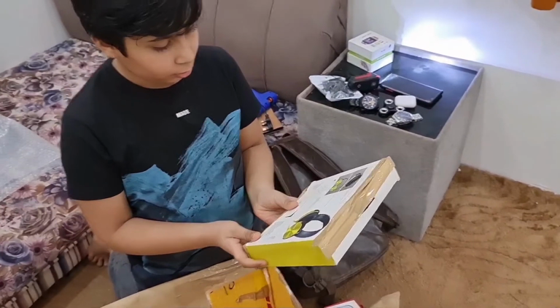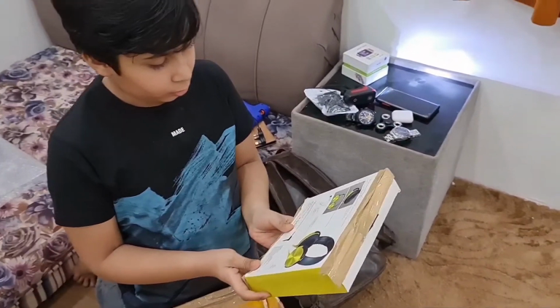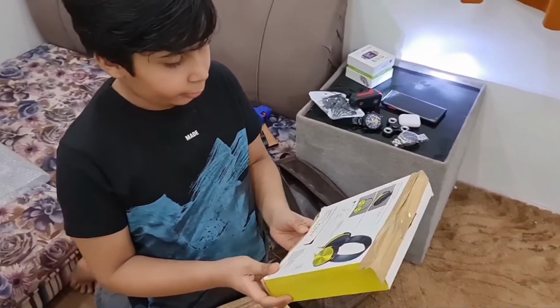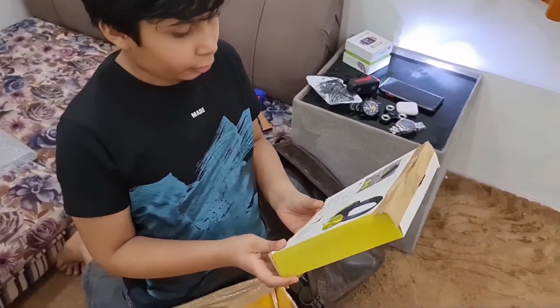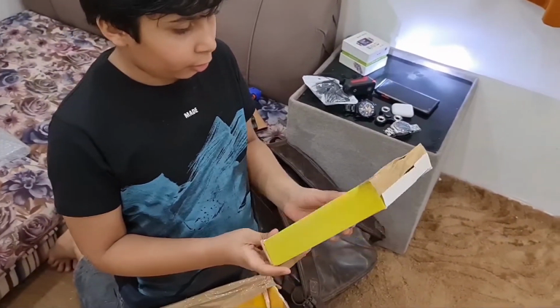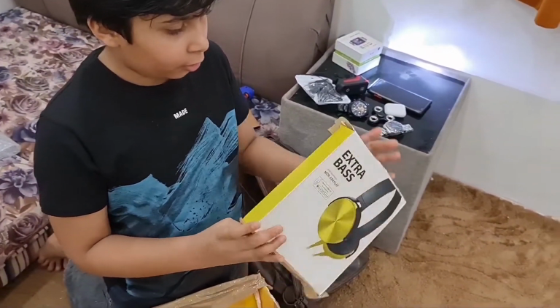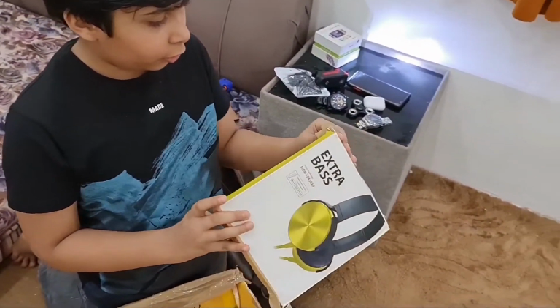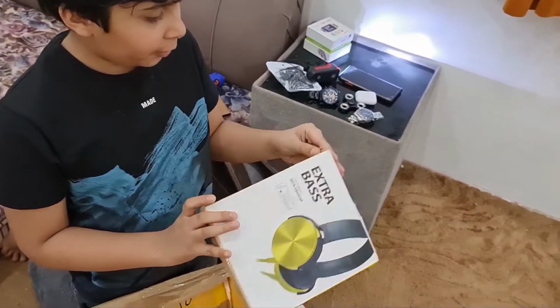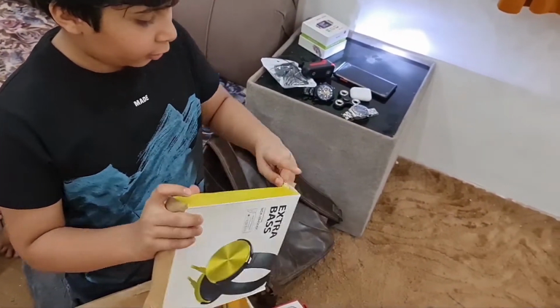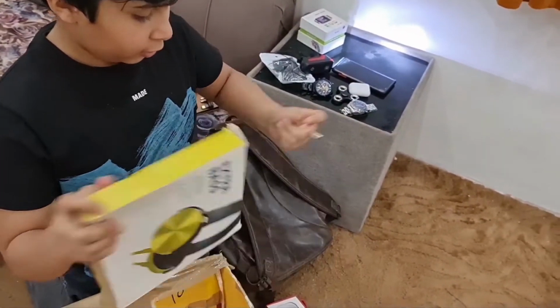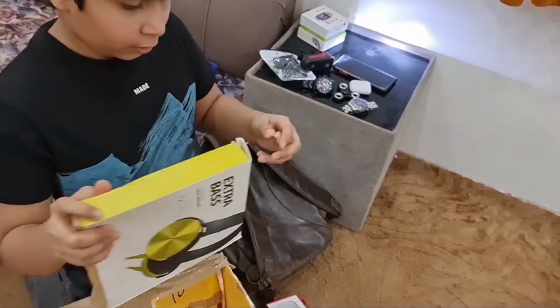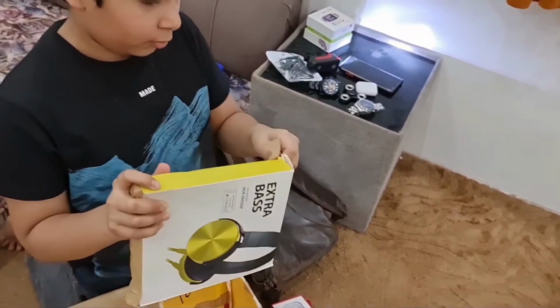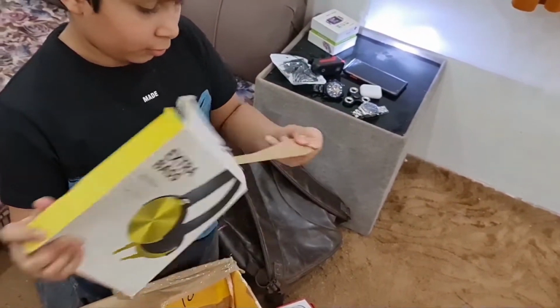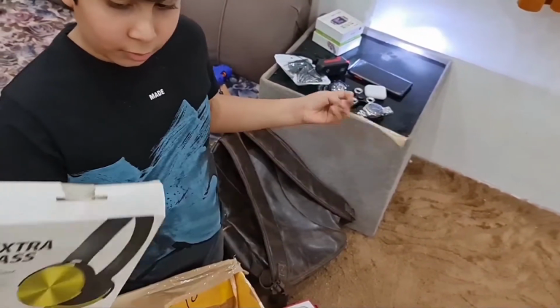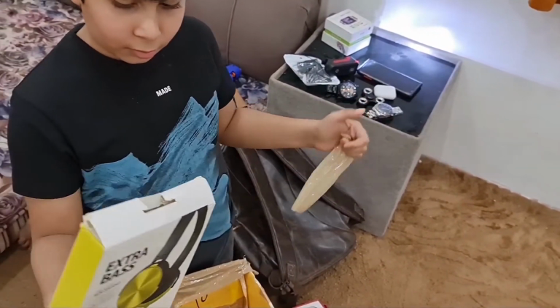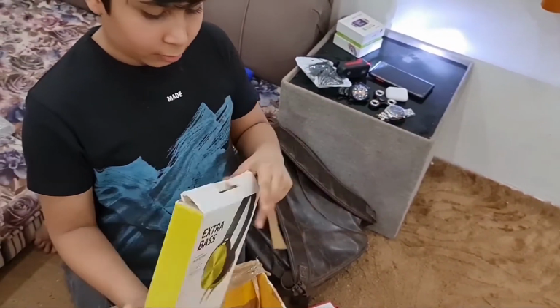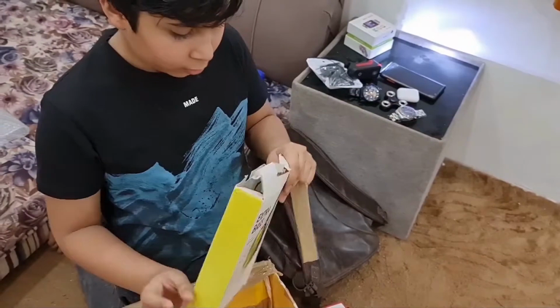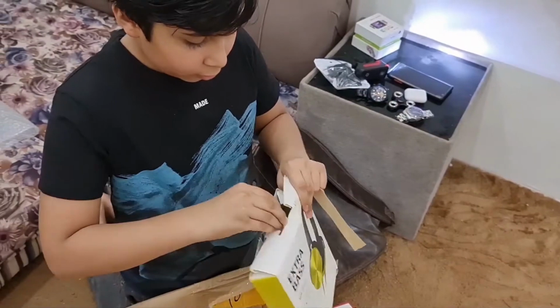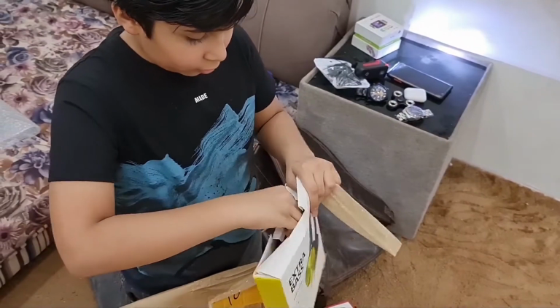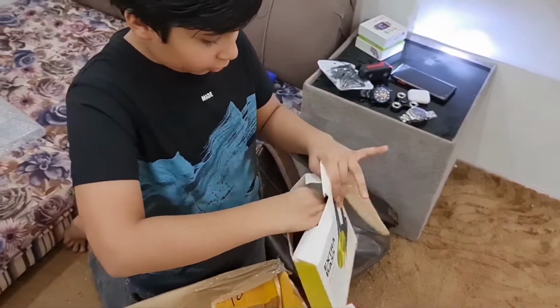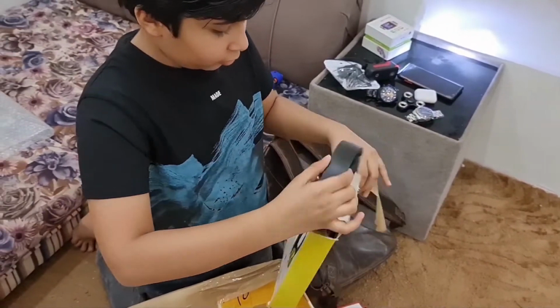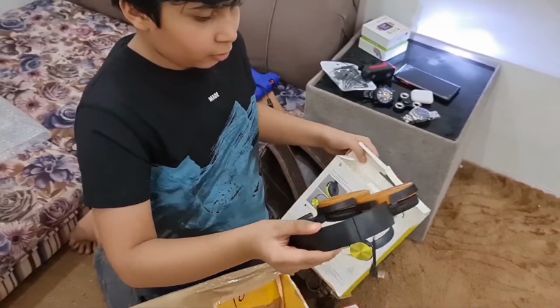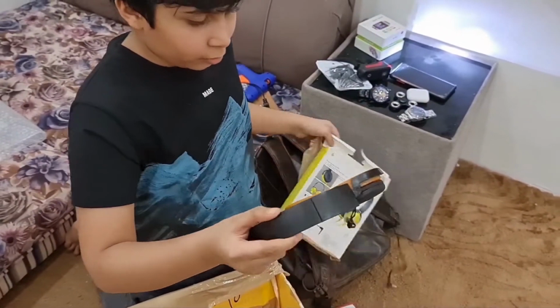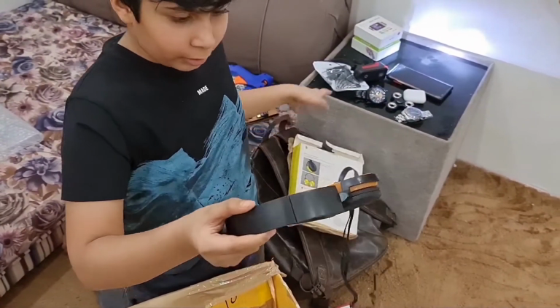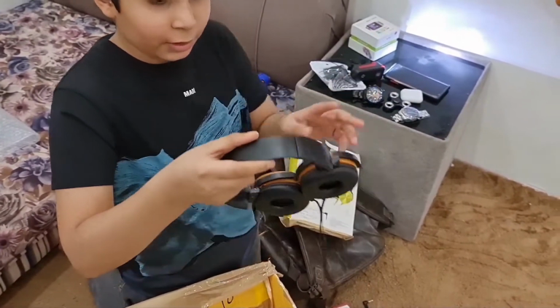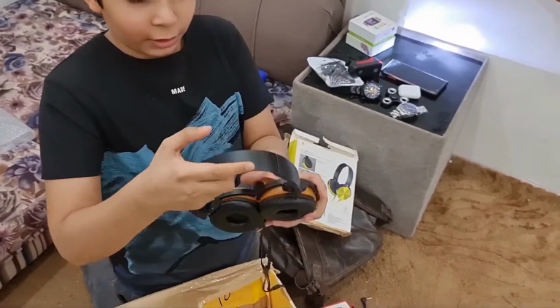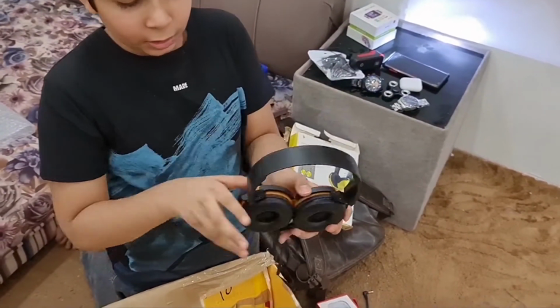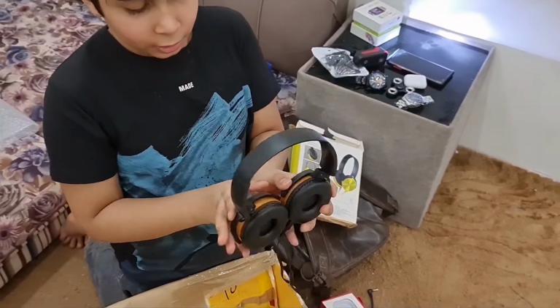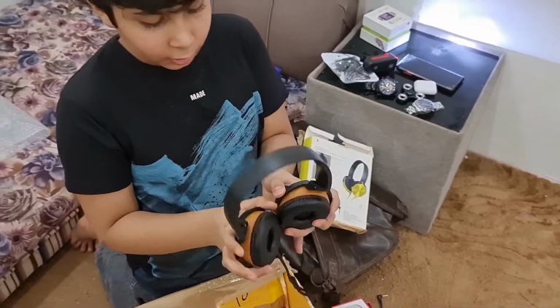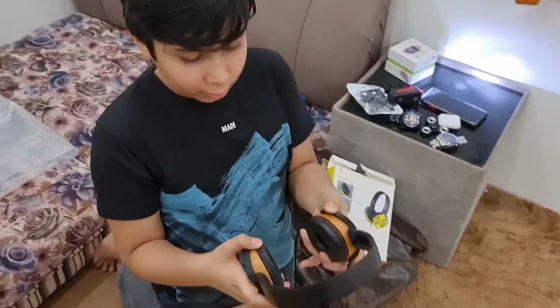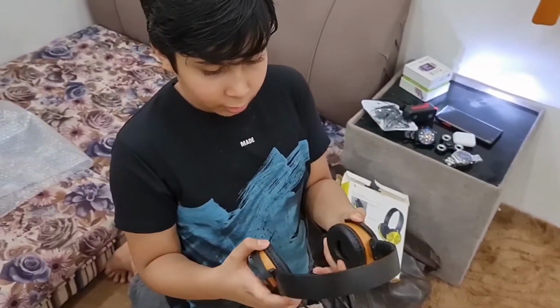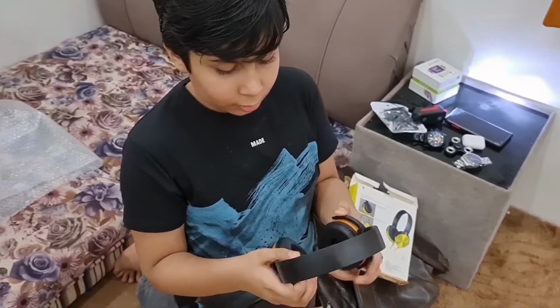It's very nice. Oh my god. Let's open it. OMG. Put it on.